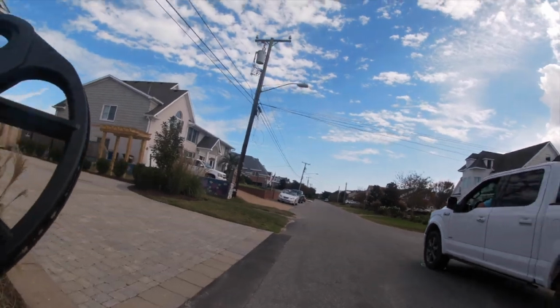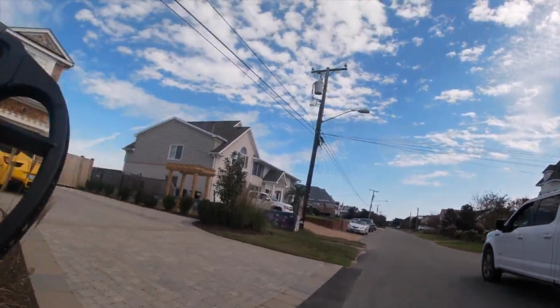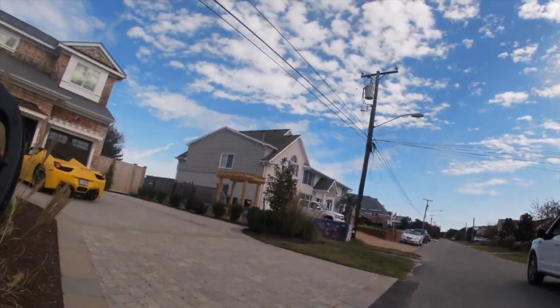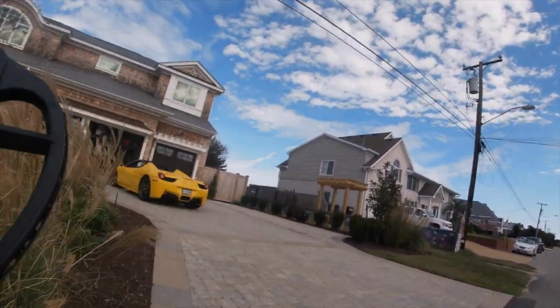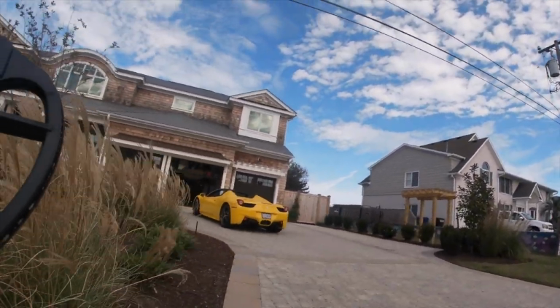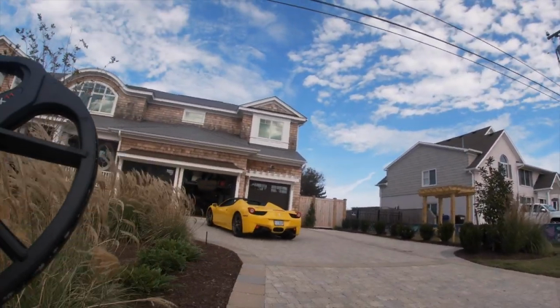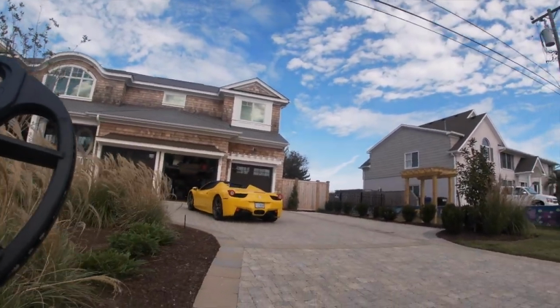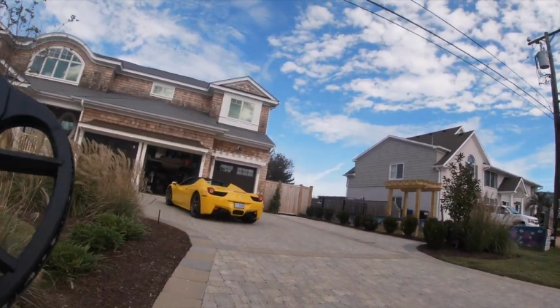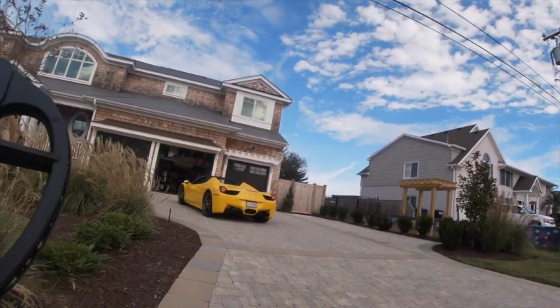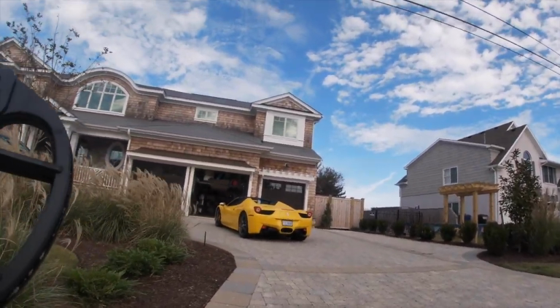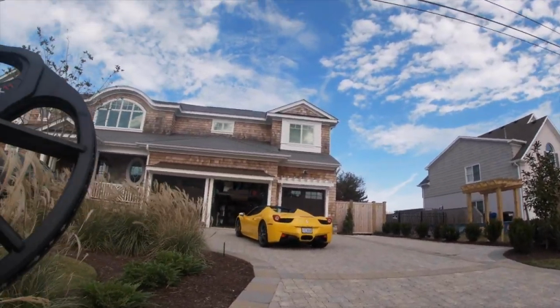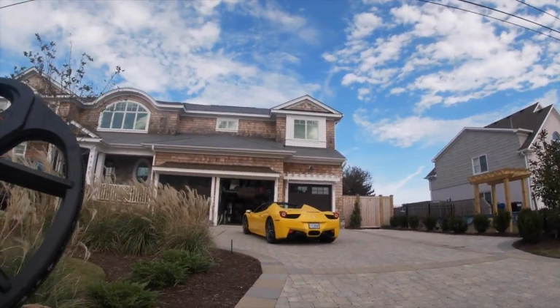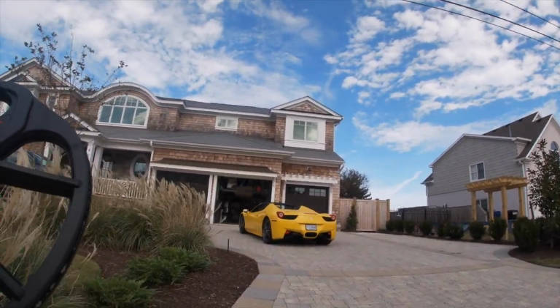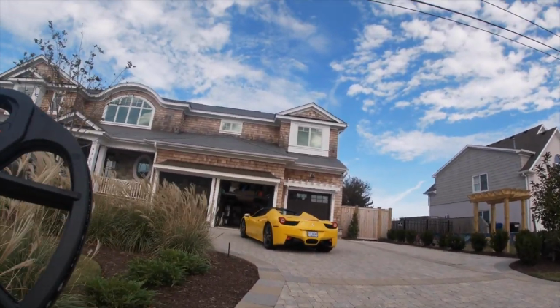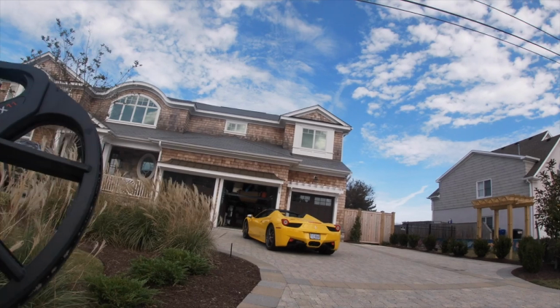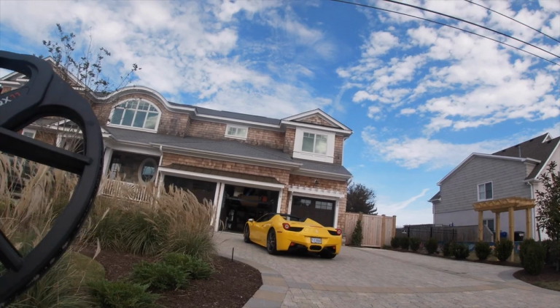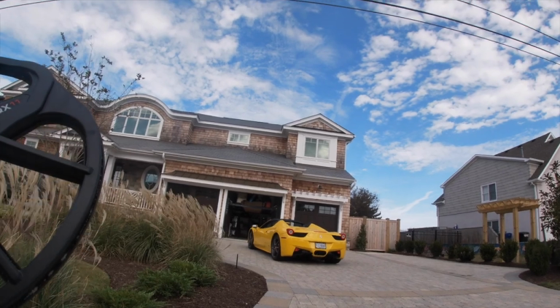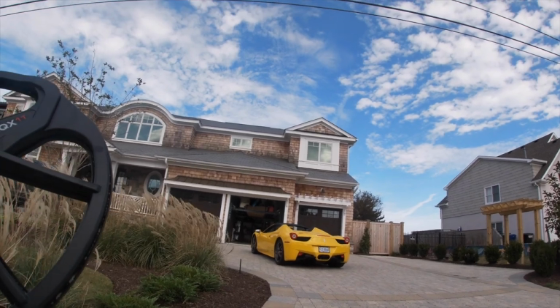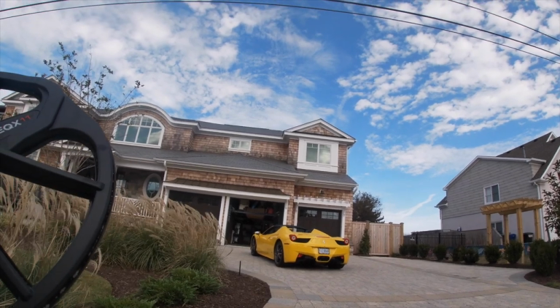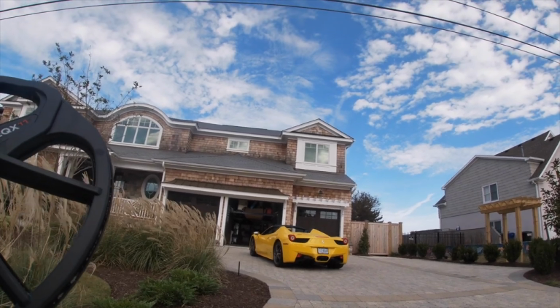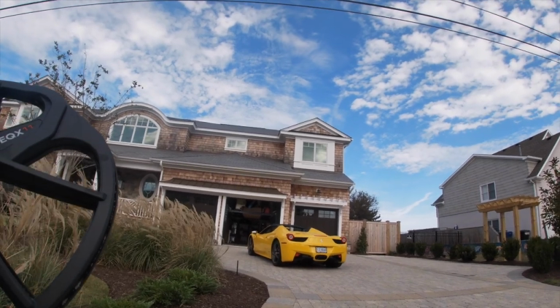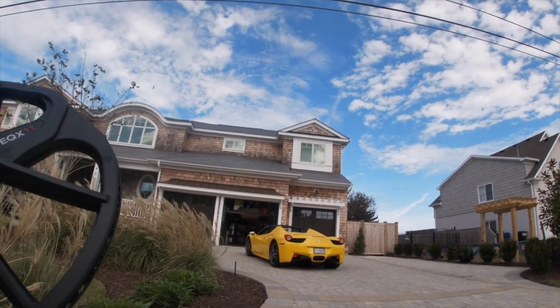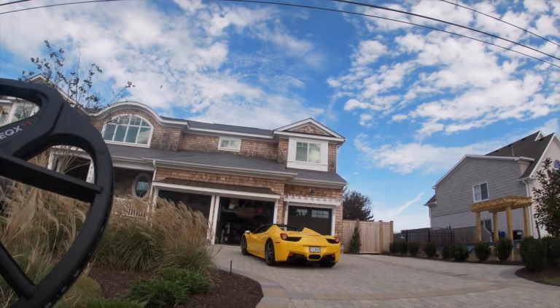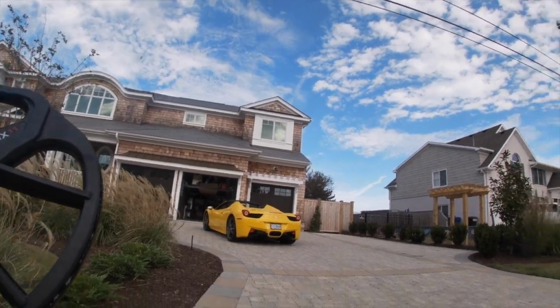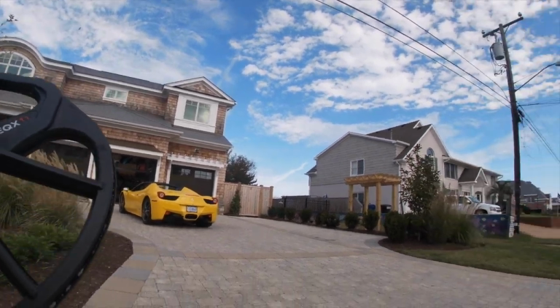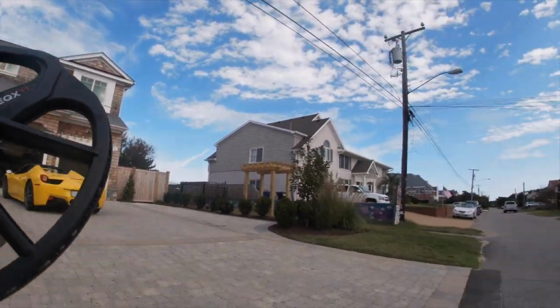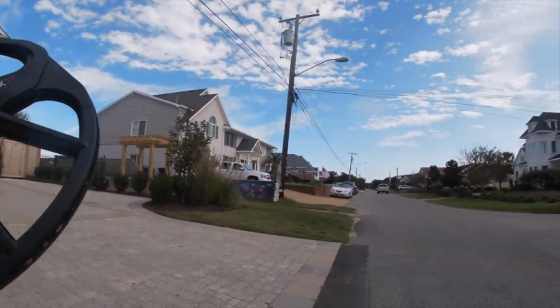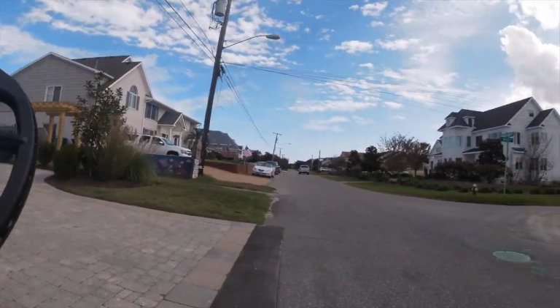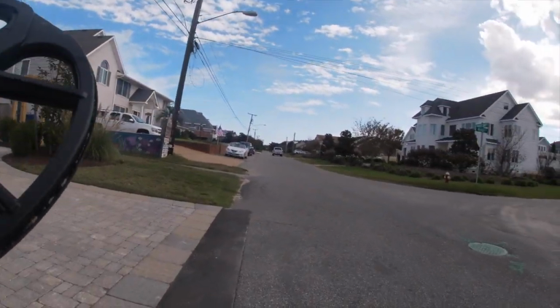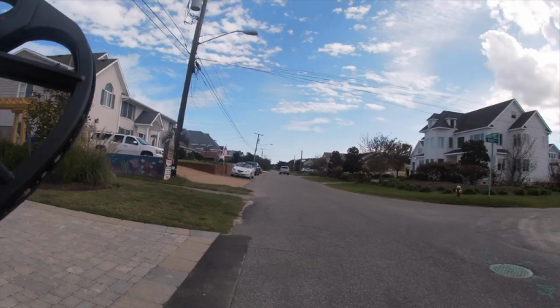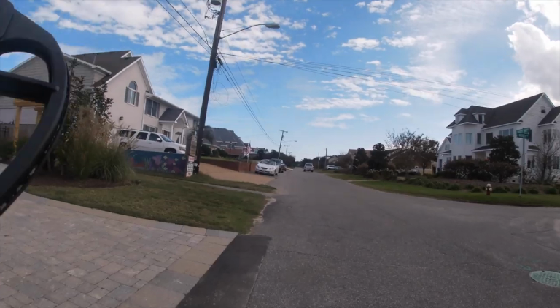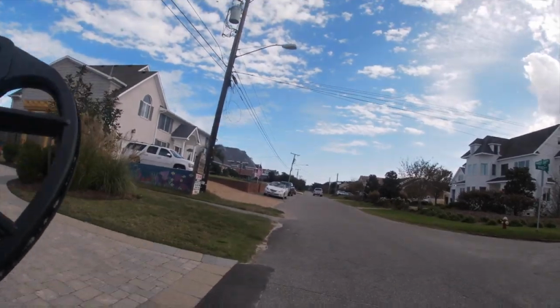You got the Ferrari out today — sometimes he's out, sometimes he's not. You can see there's a lift up above the safari. That's where the Range Rover safari truck is.